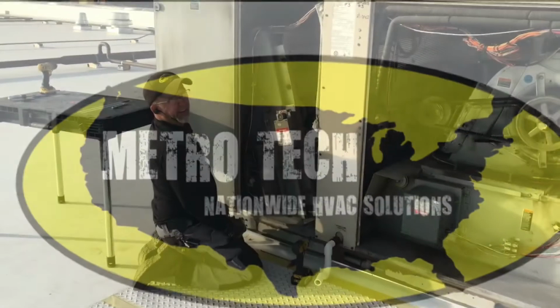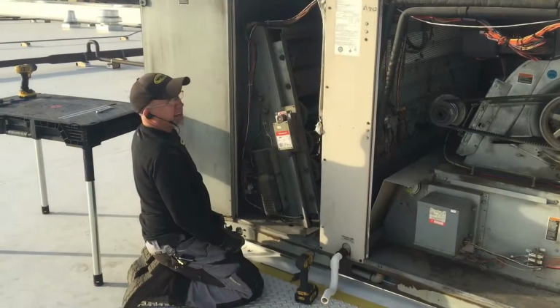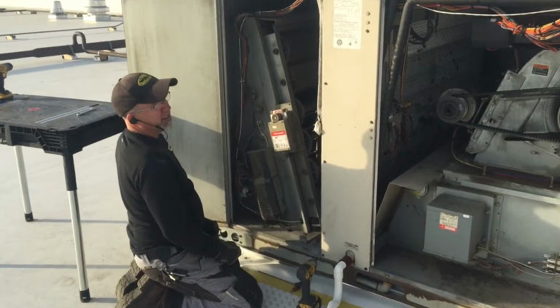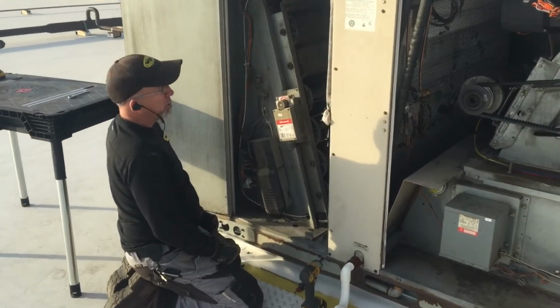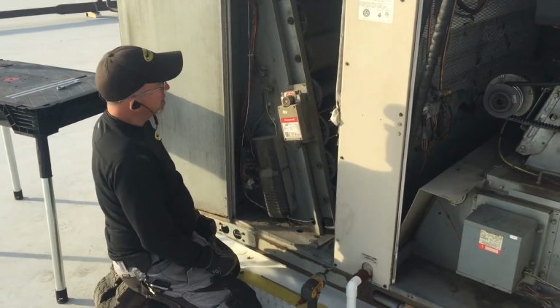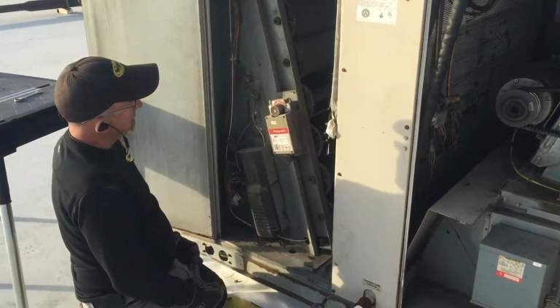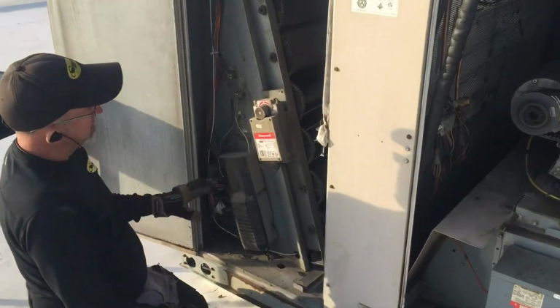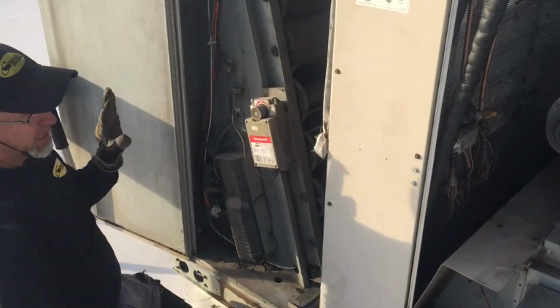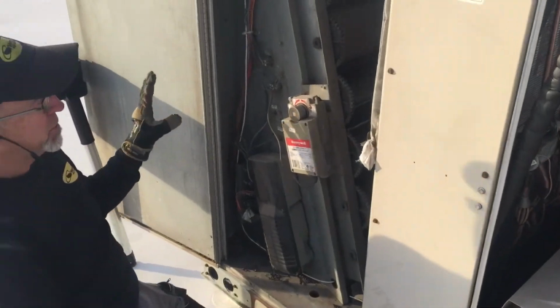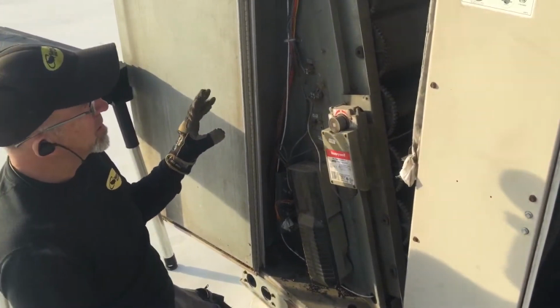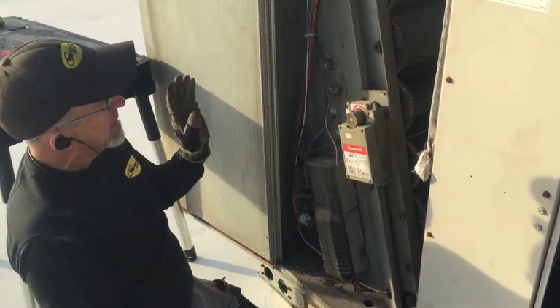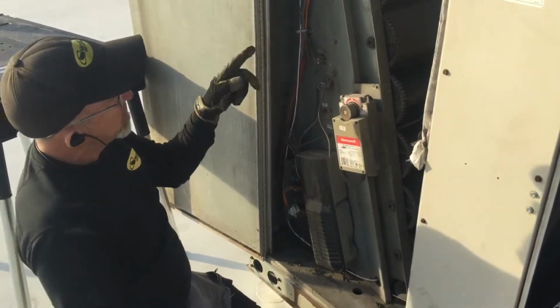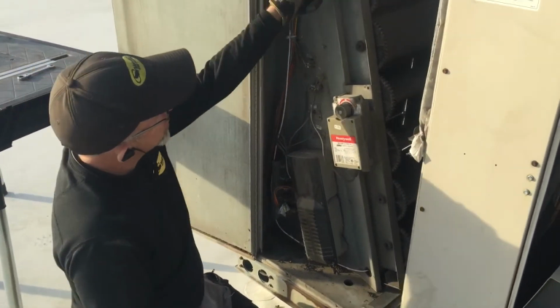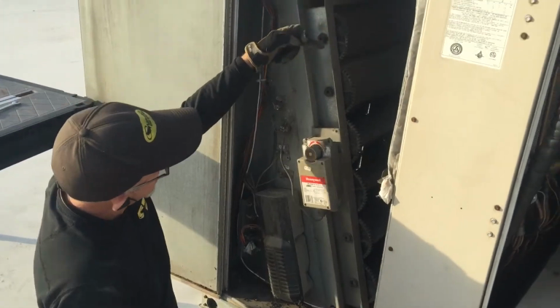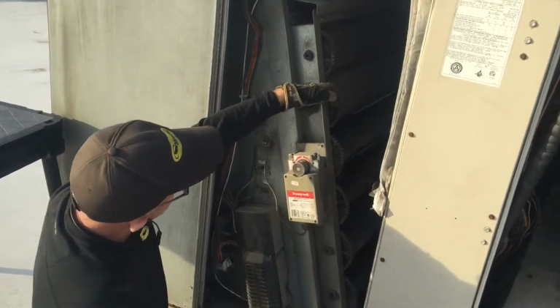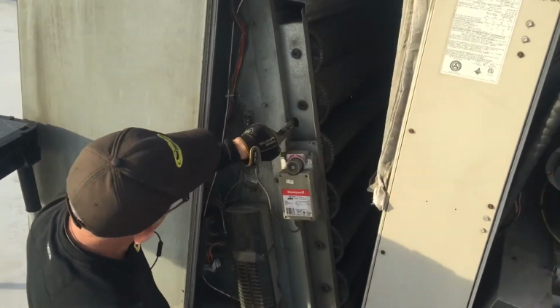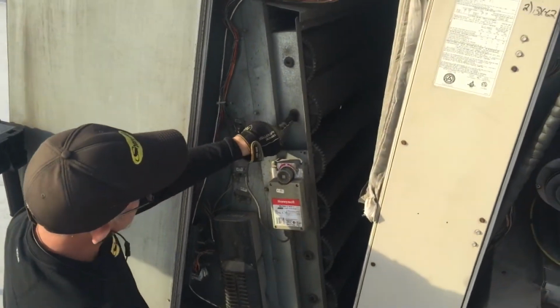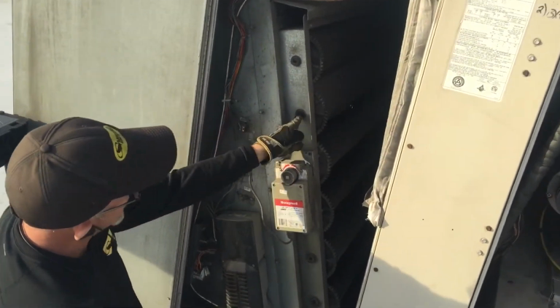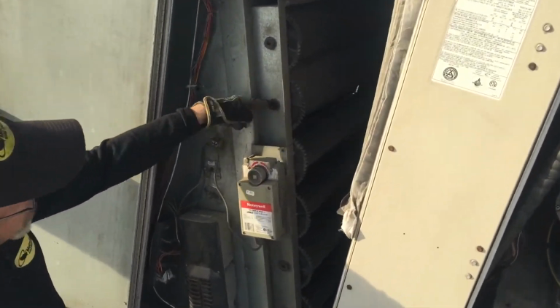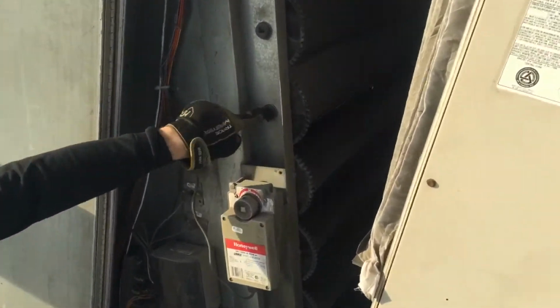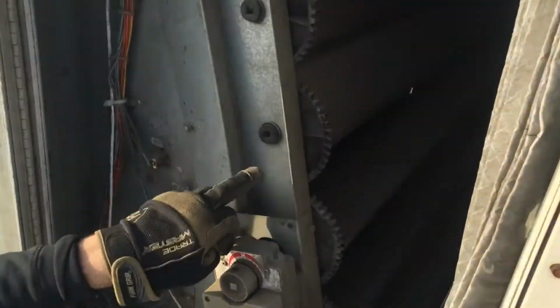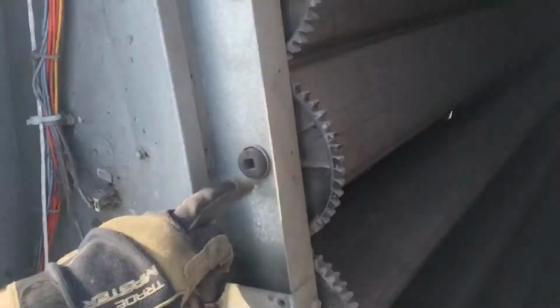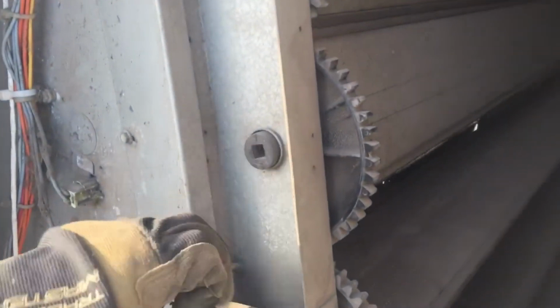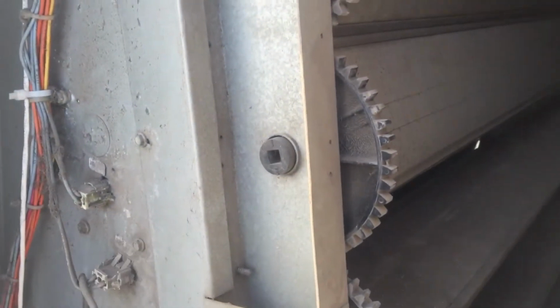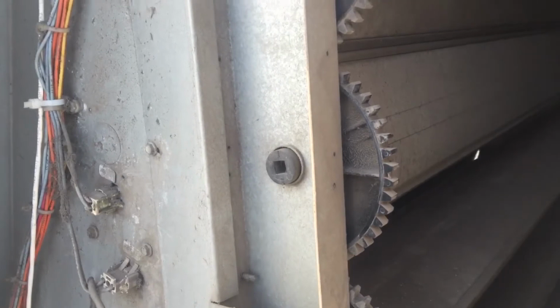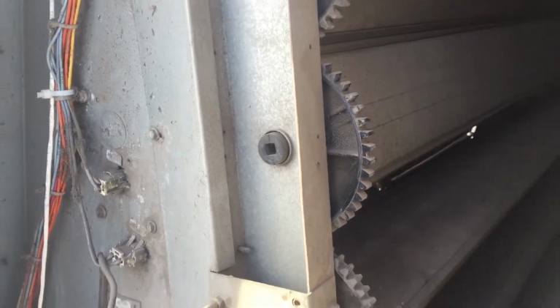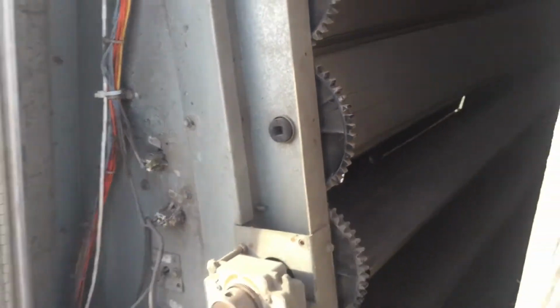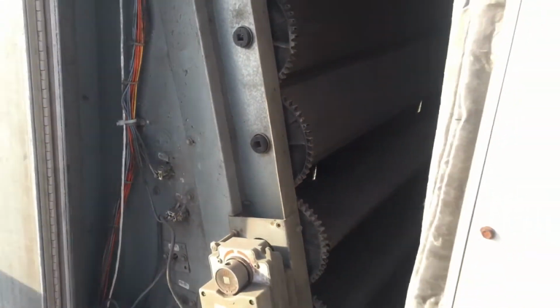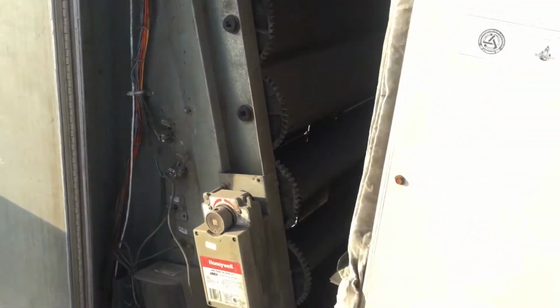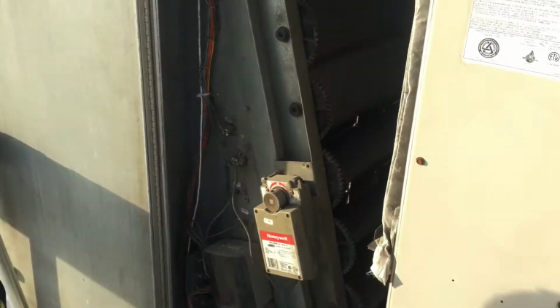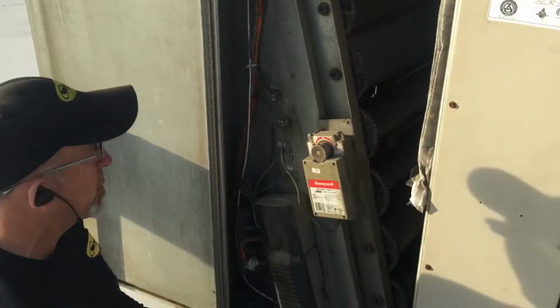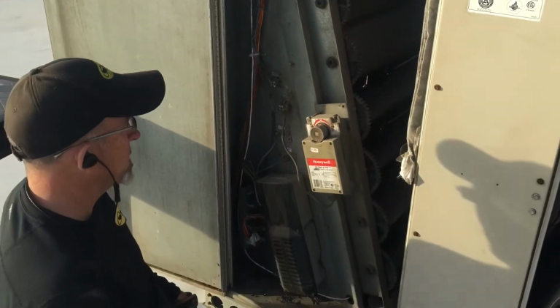Hey guys, I'm going to do a quick video here on Lennox units — economizers with the plastic gears for the center square drive of the gear tracks. A few of us have run into these at Home Depot's recently.